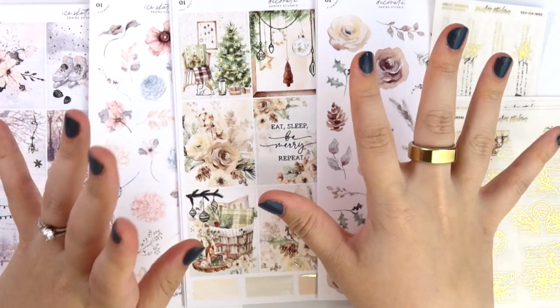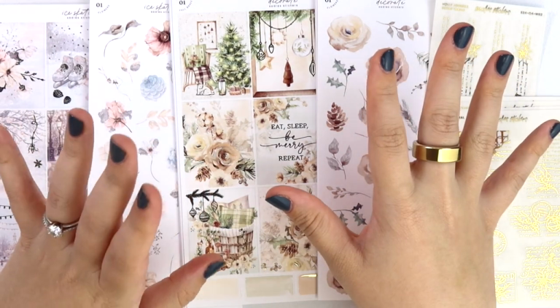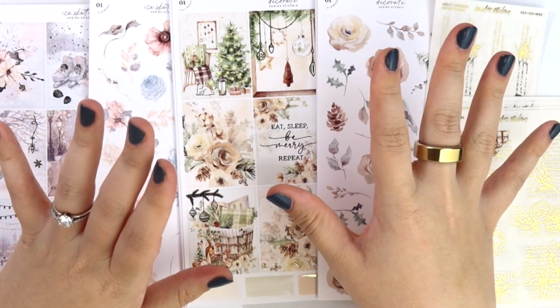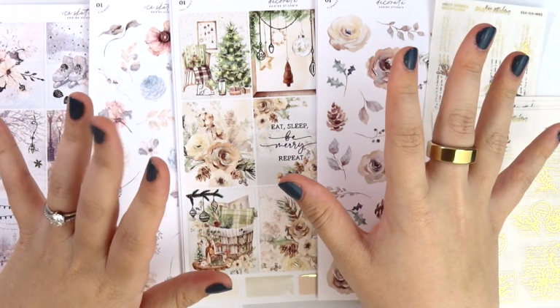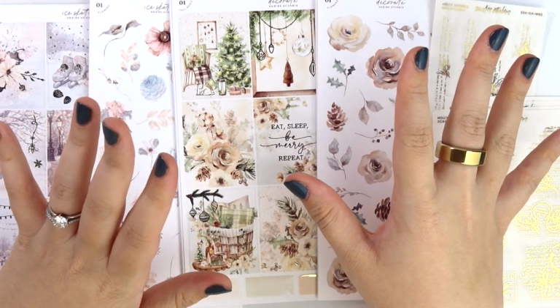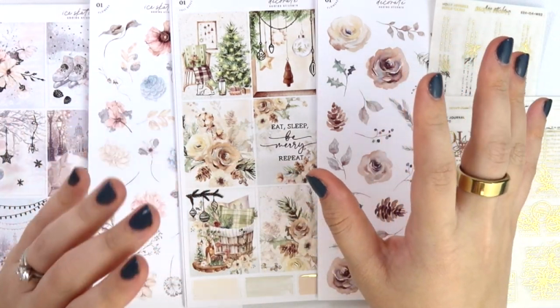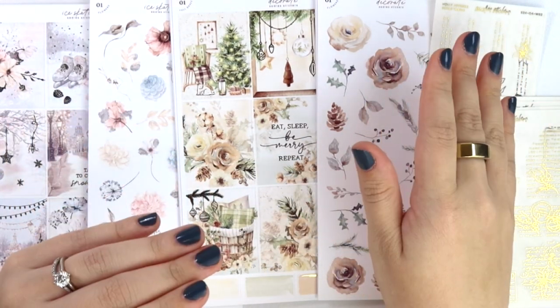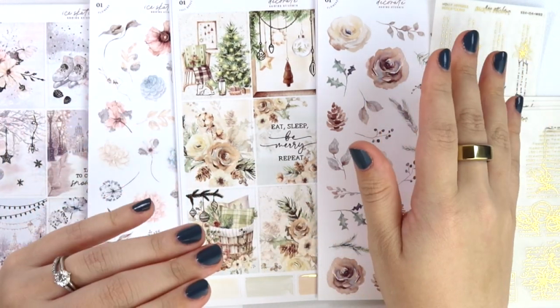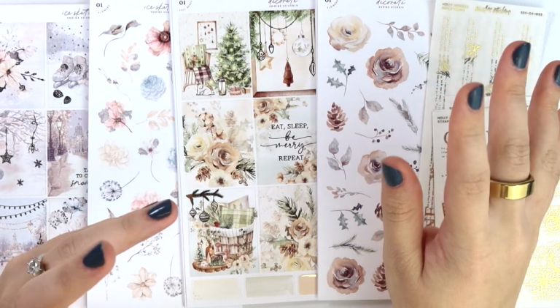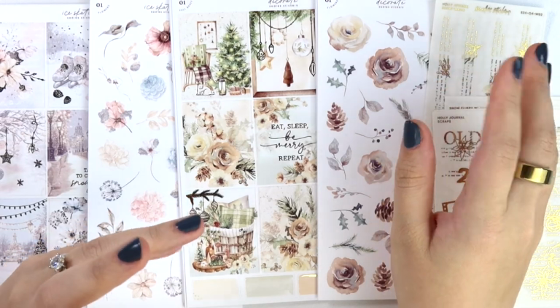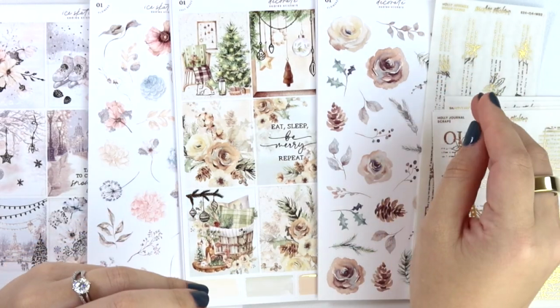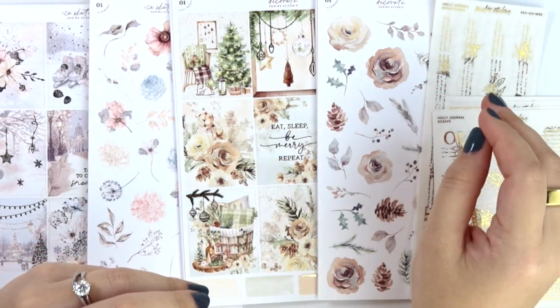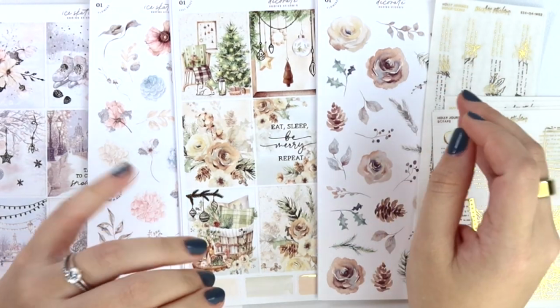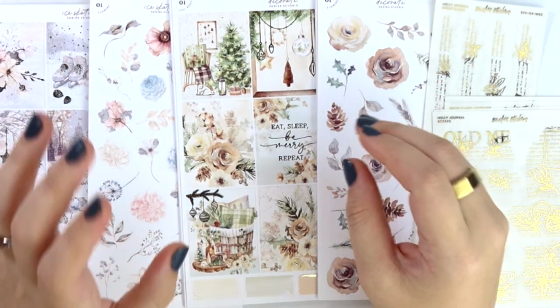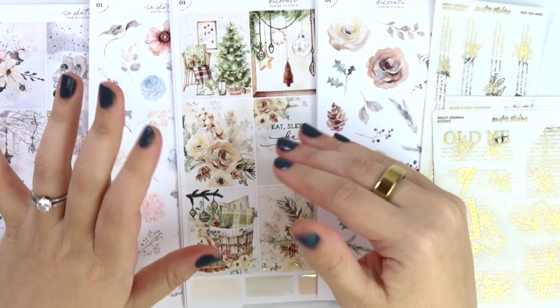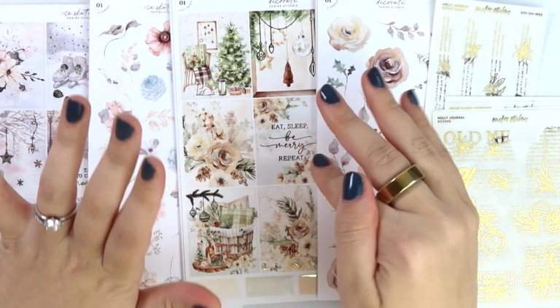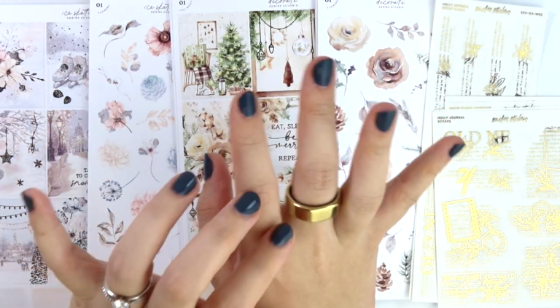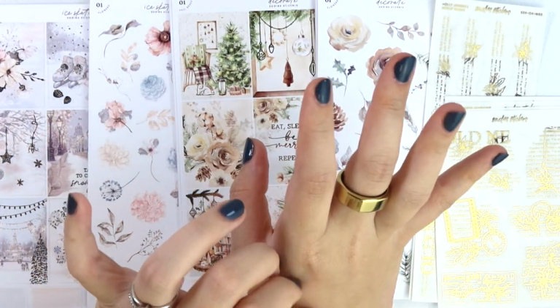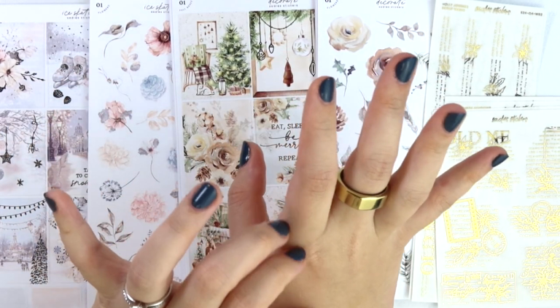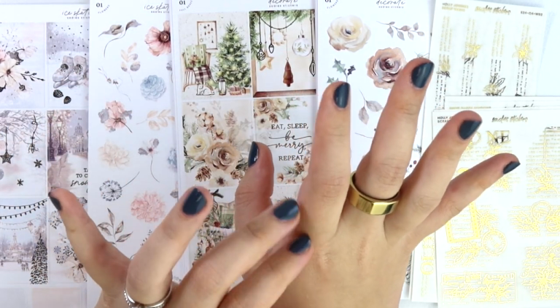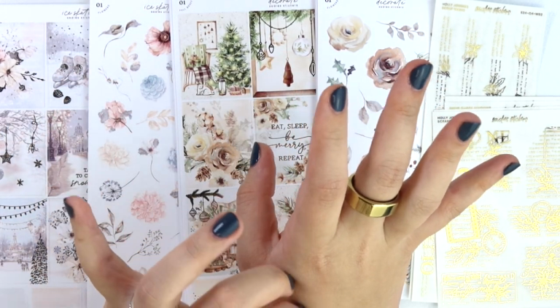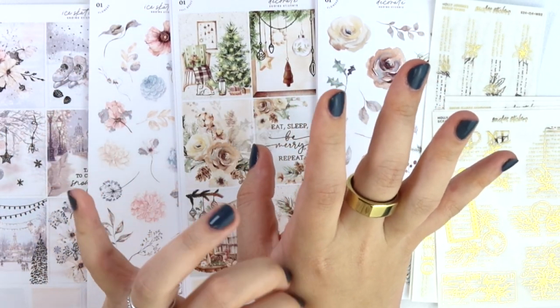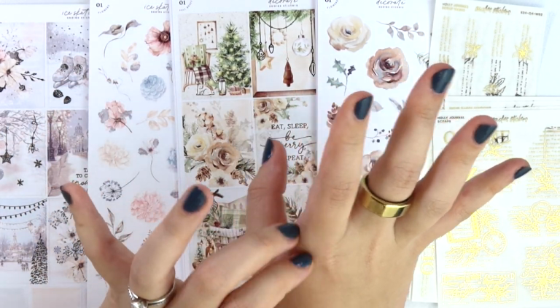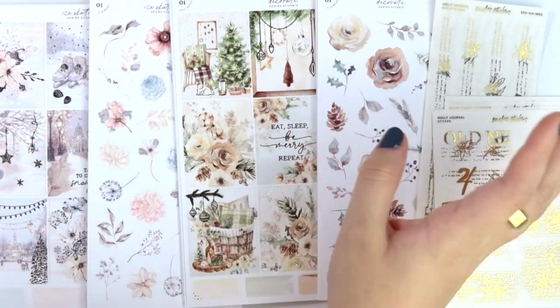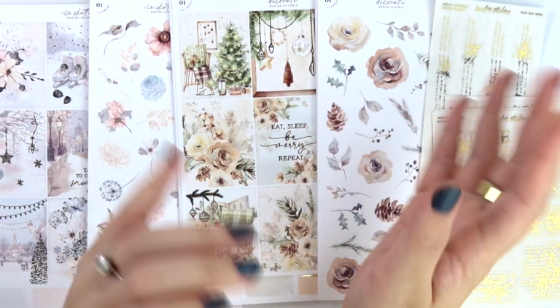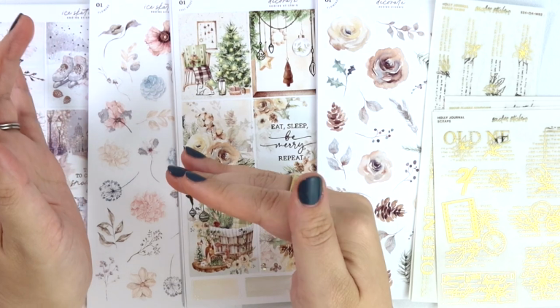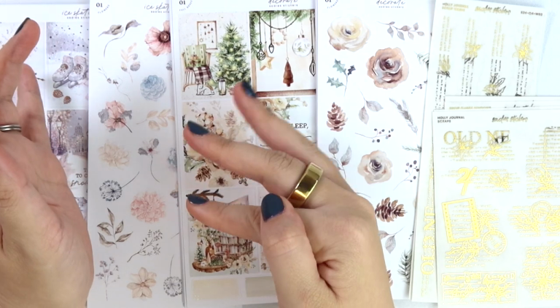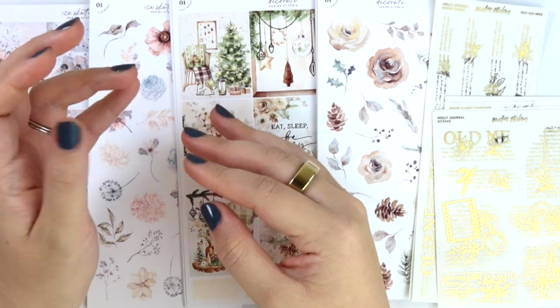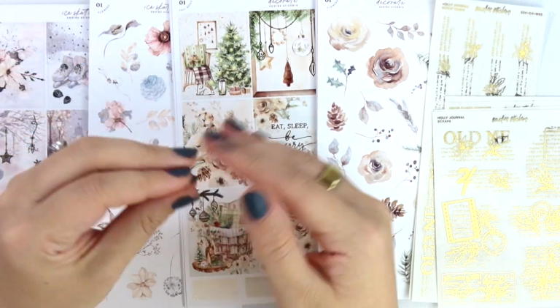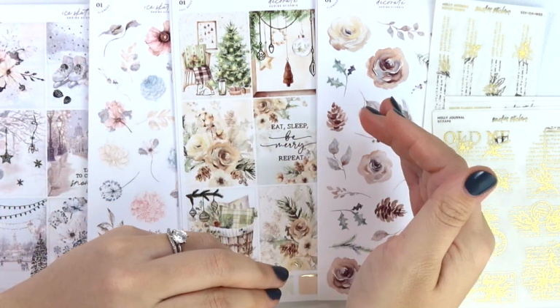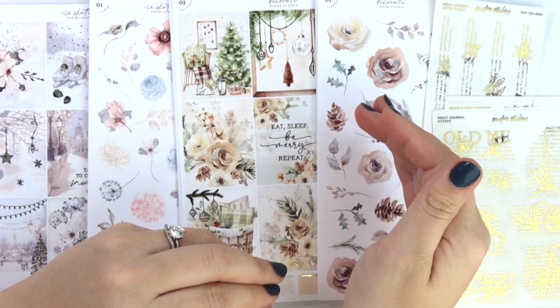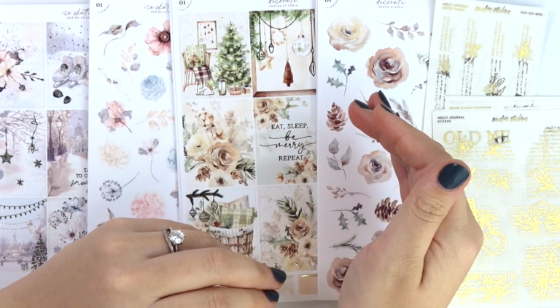We have two new kits in our foil collection, but before we get into that, we are having our fall 50% on foil sale. We try to do one every single quarter, so our last one was summer and now we're doing a fall 50% on foil sale.